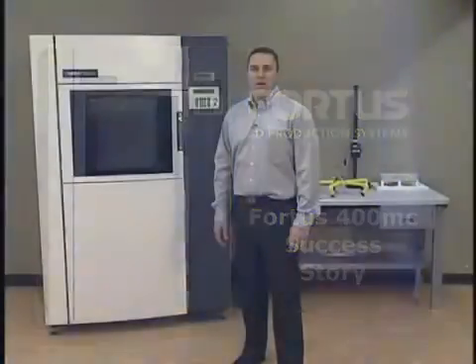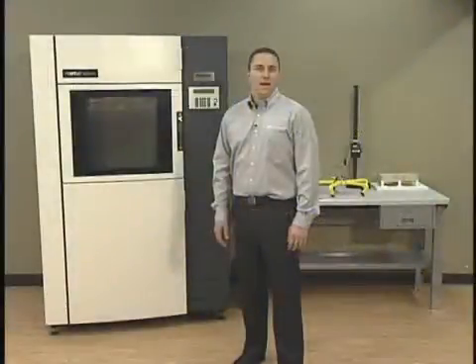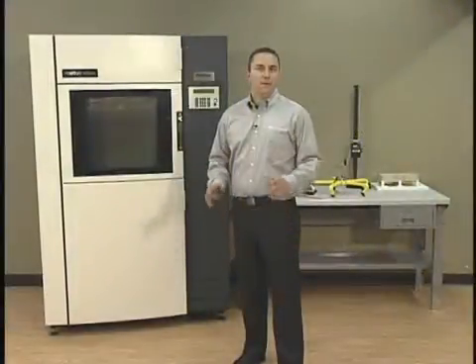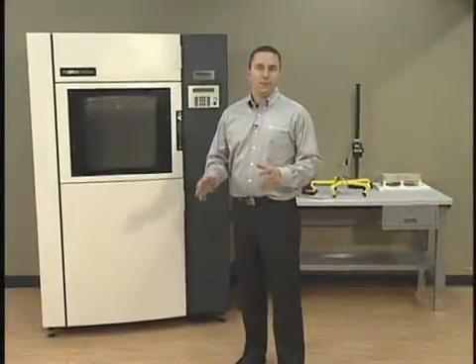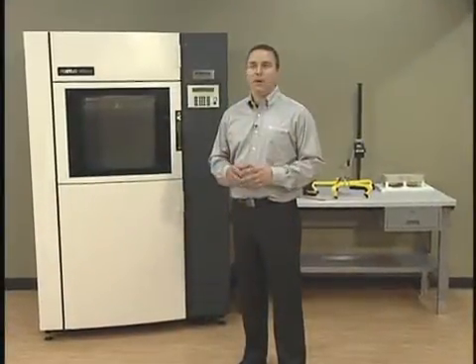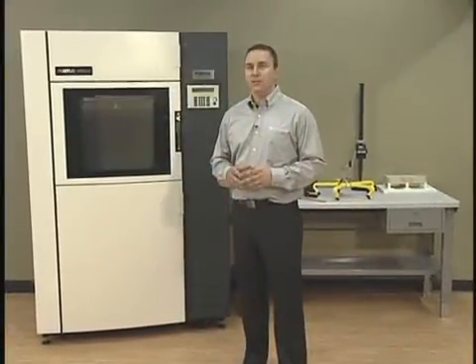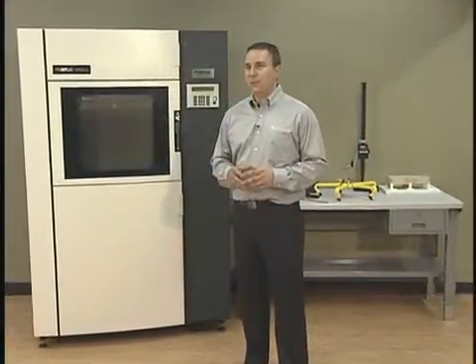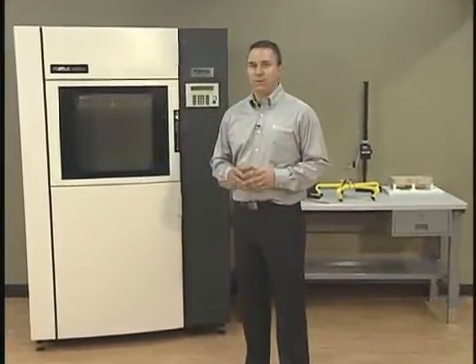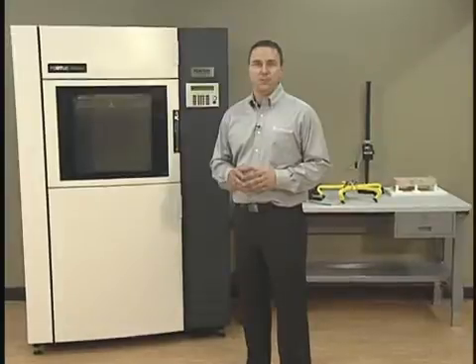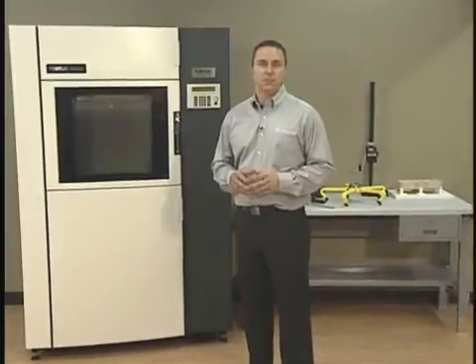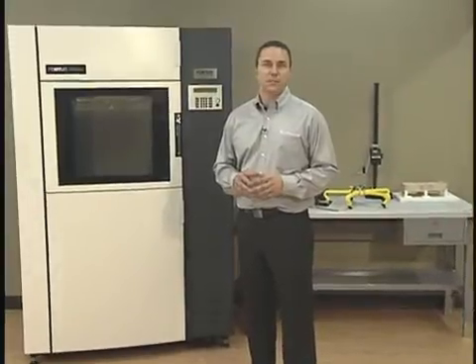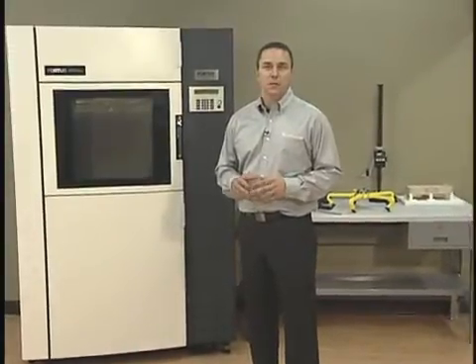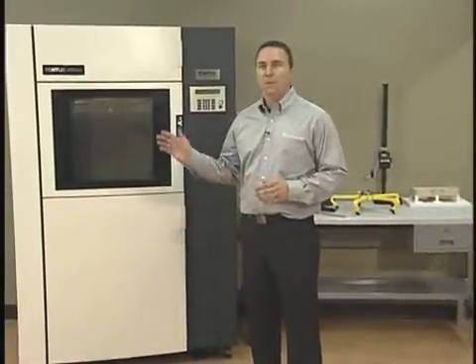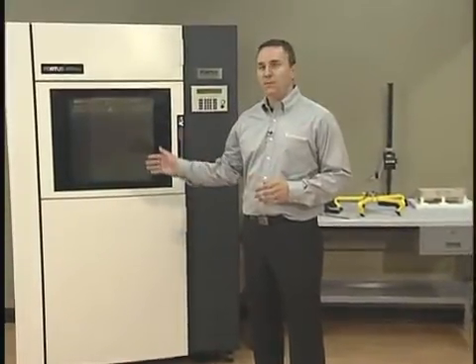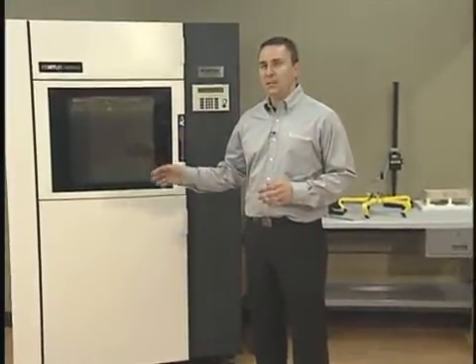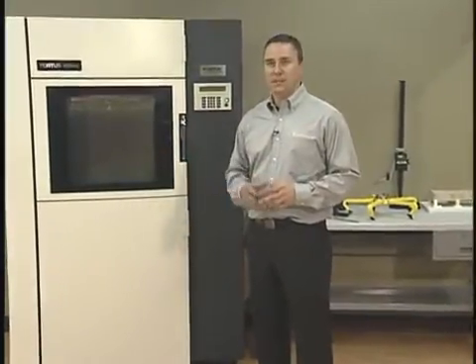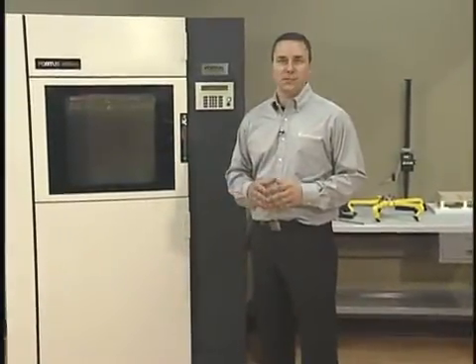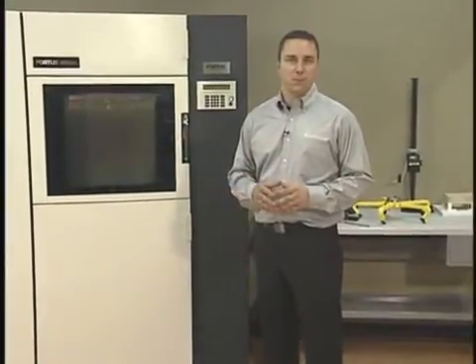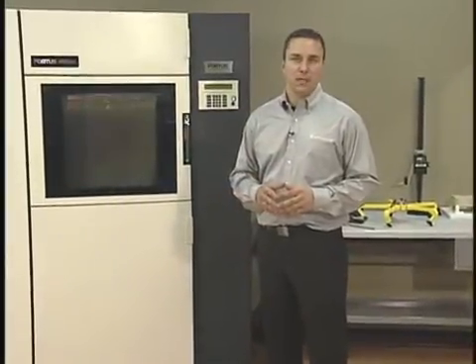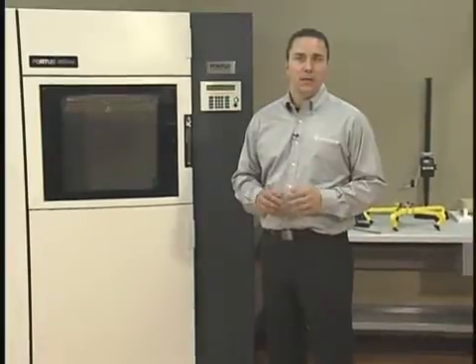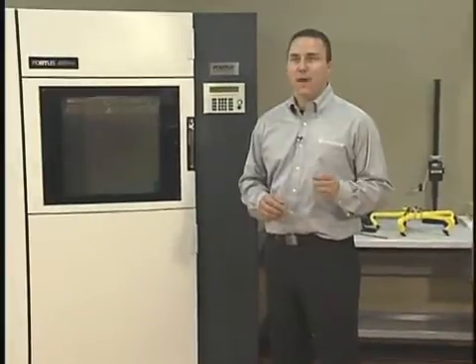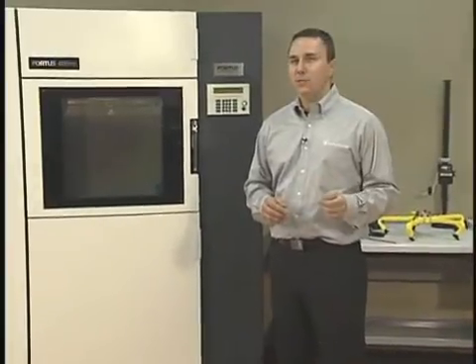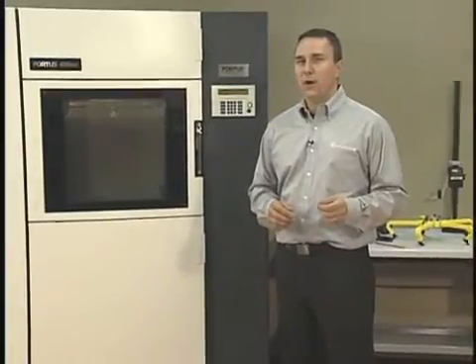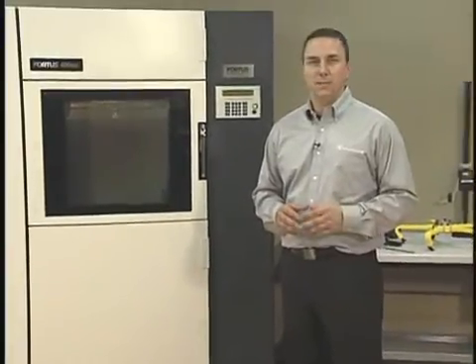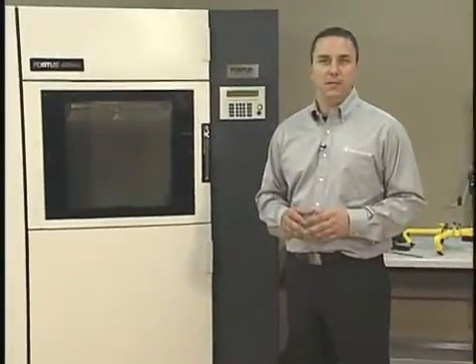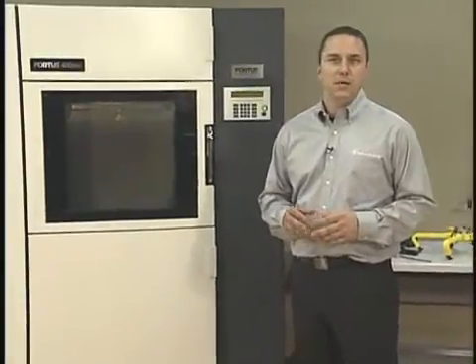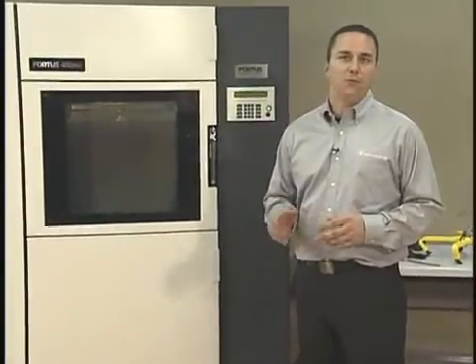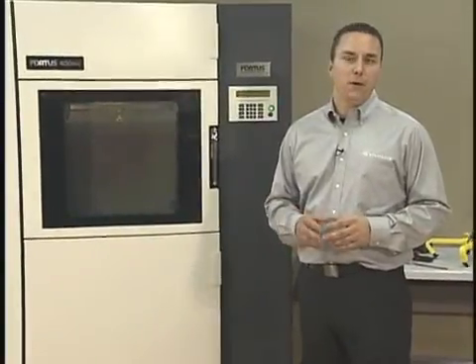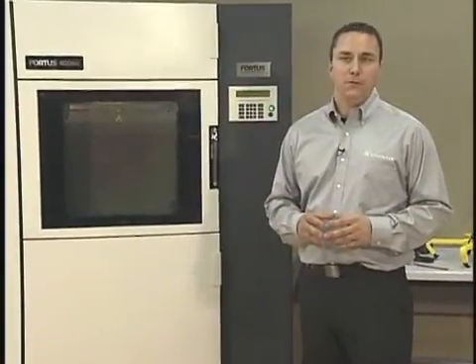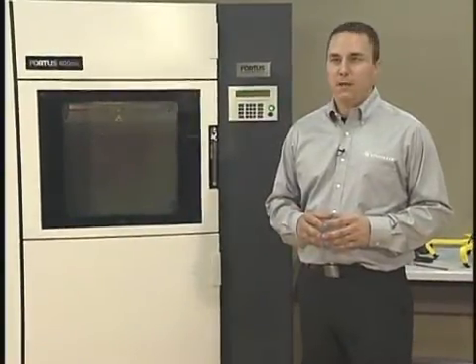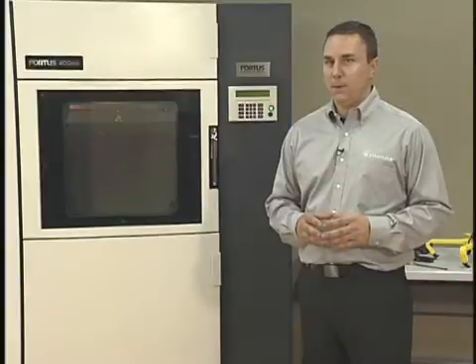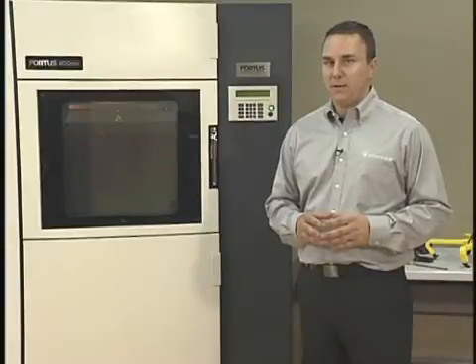Hi, I'm Fred Fisher, Product Marketing Manager for the Fortis 3D Production Systems at Stratasys. The 400MC is the best selling system in the Fortis product line, suited for applications requiring advanced materials, high throughput, future expandability and part accuracy.